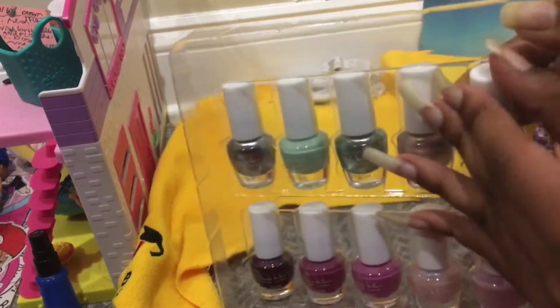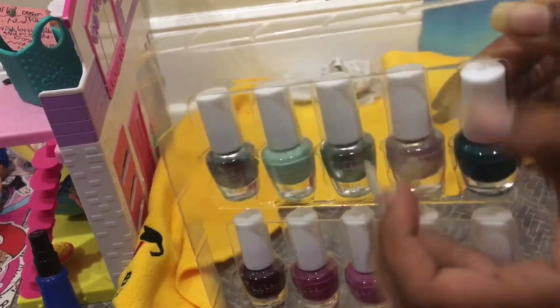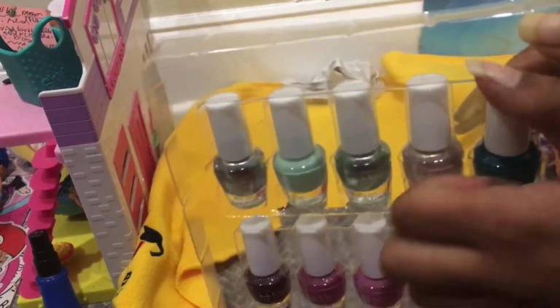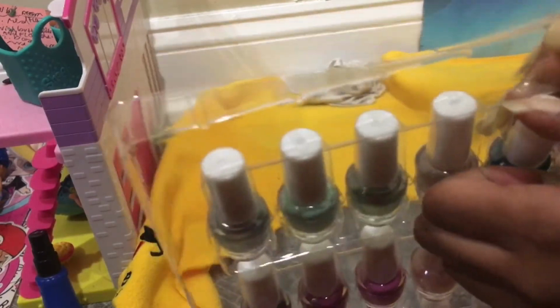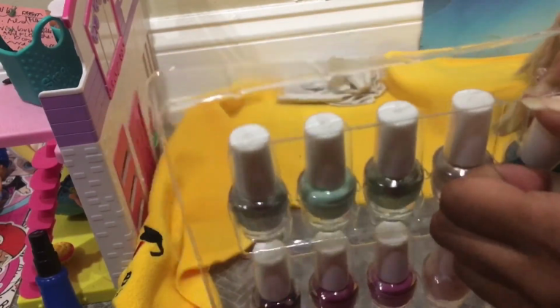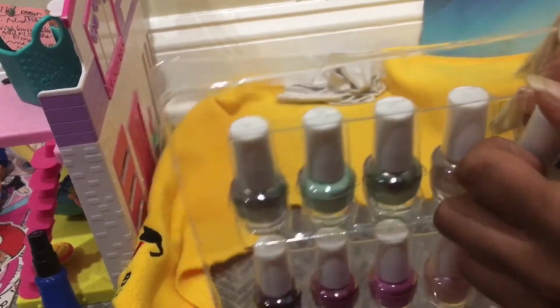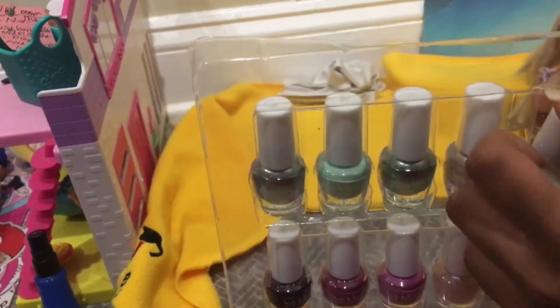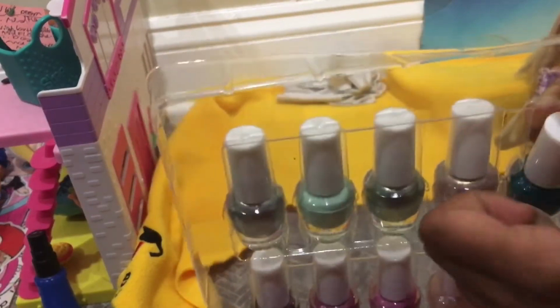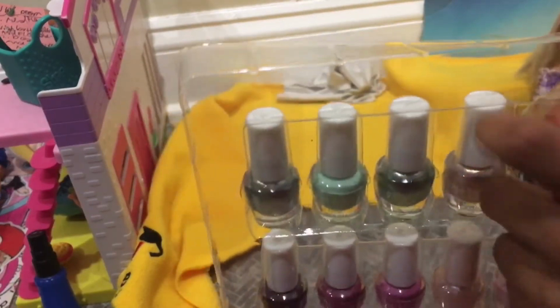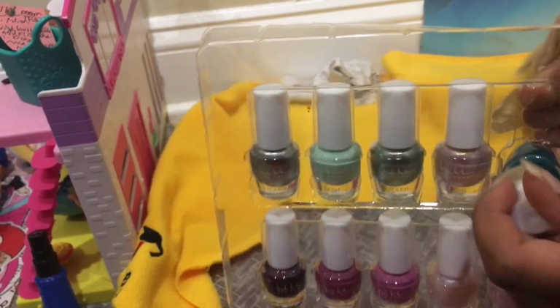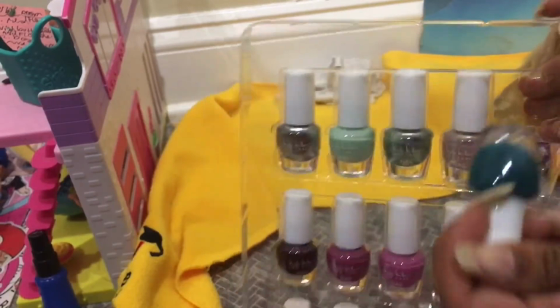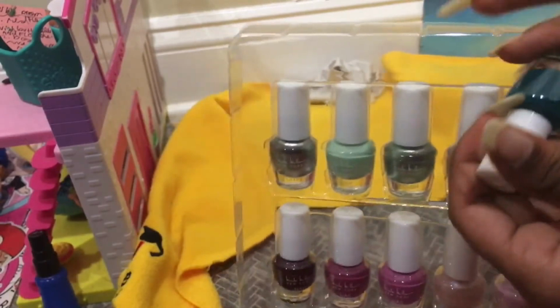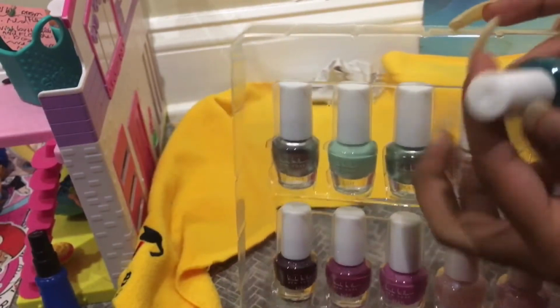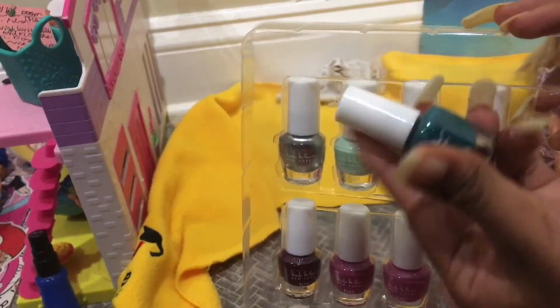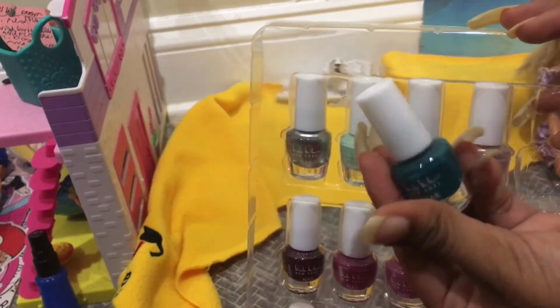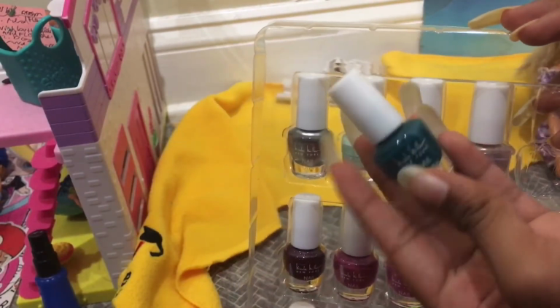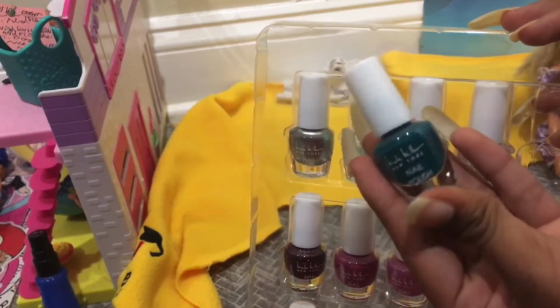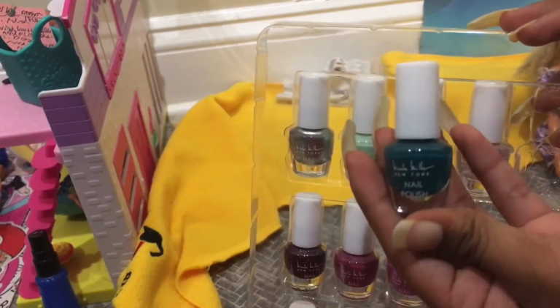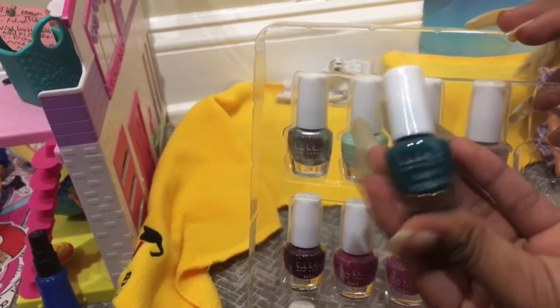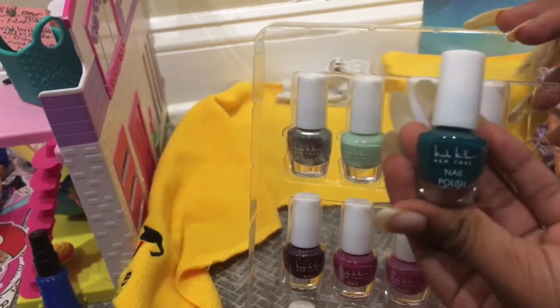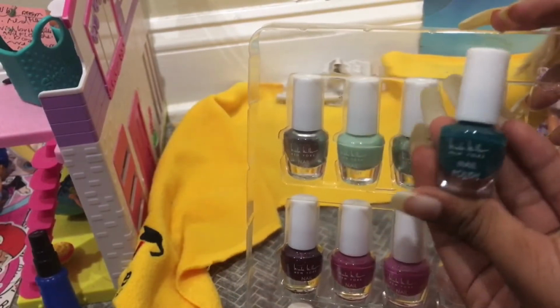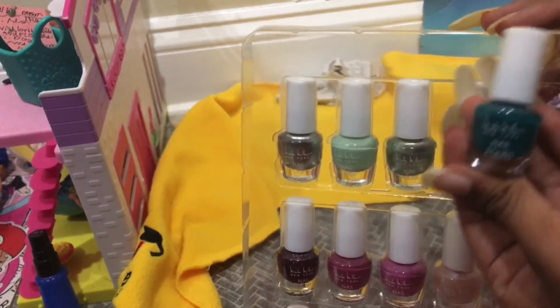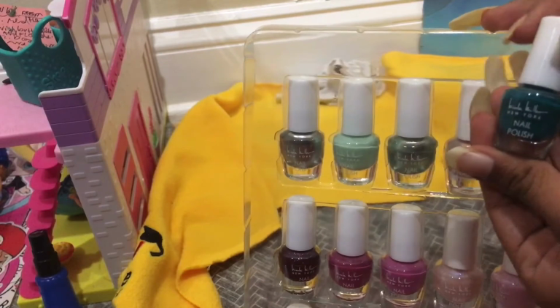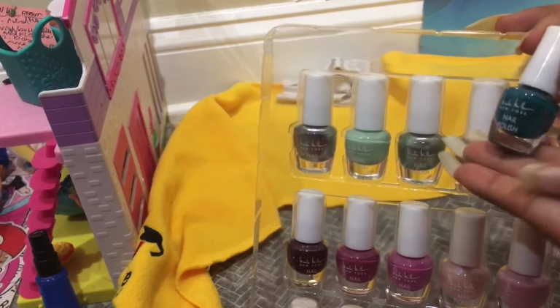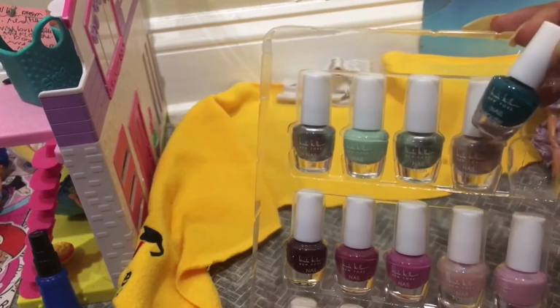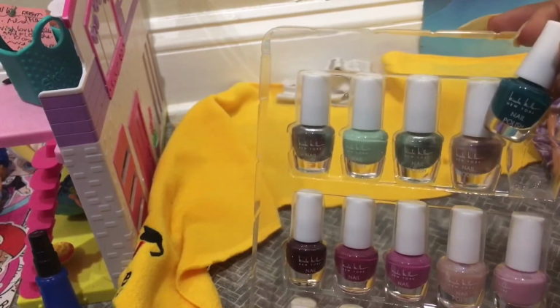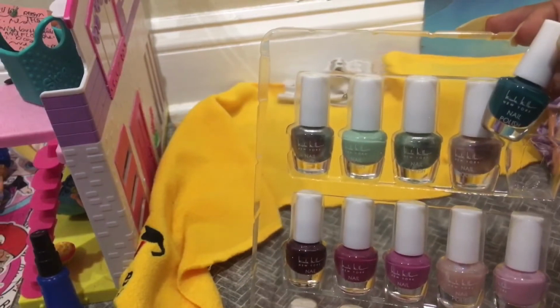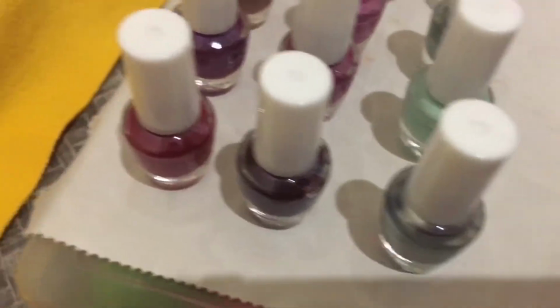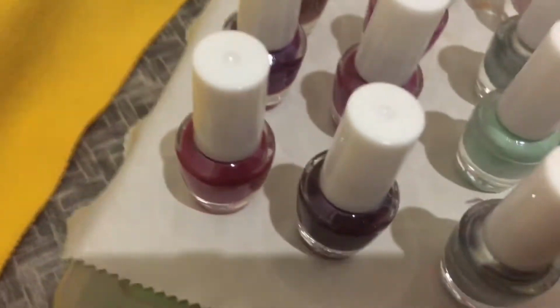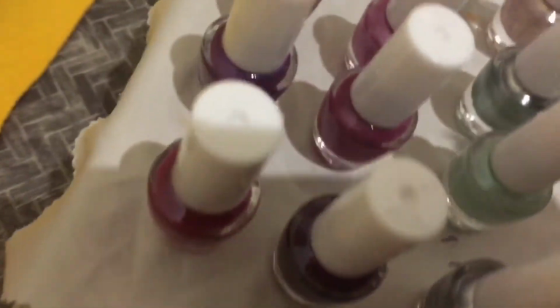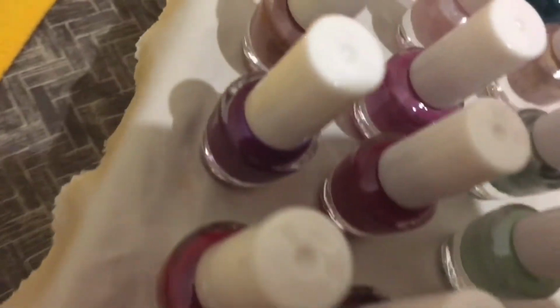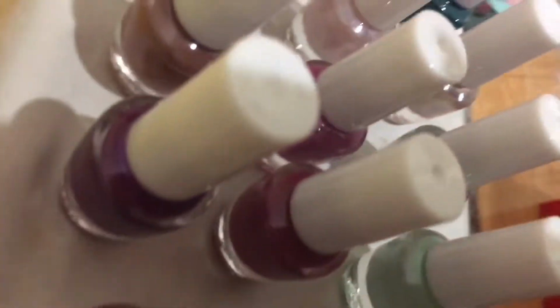I'm going to take it out. Oh, there we go! Wow, so pretty — it's already pretty even without putting it on.